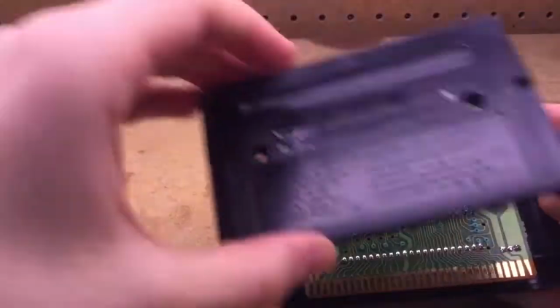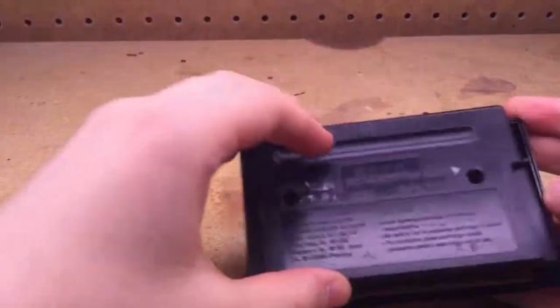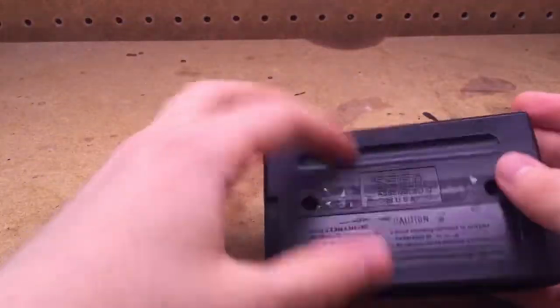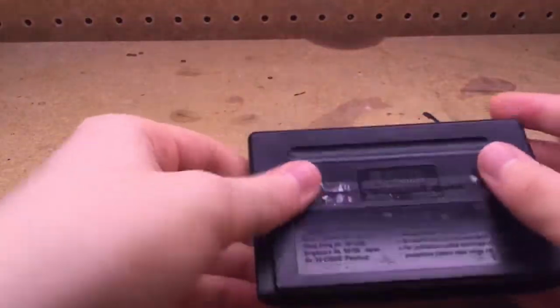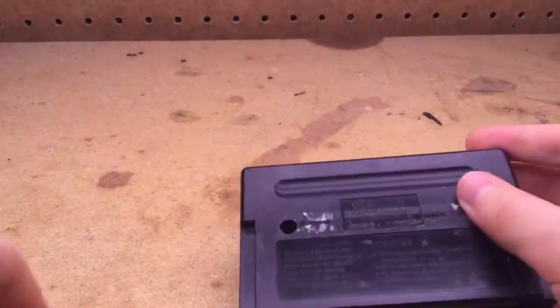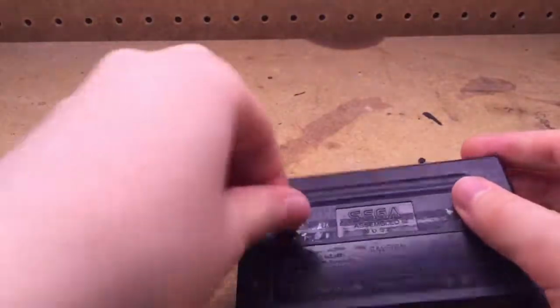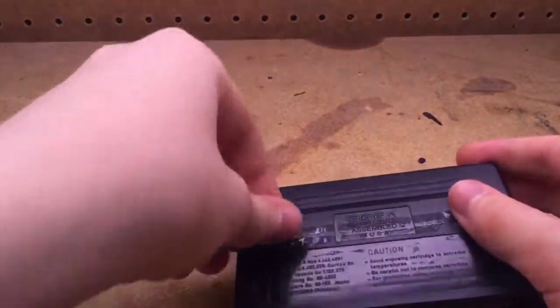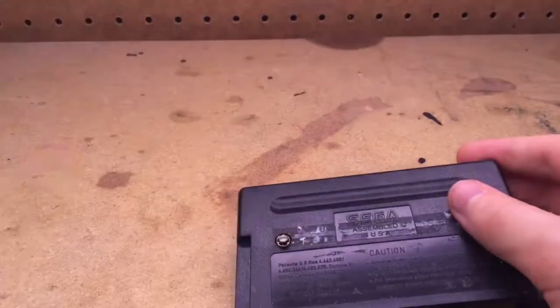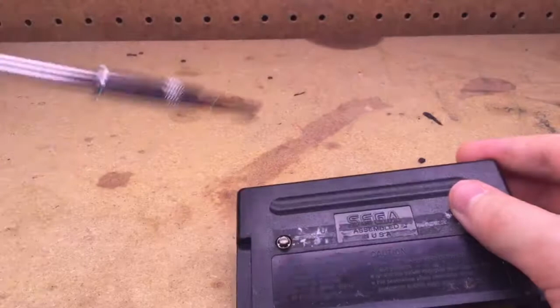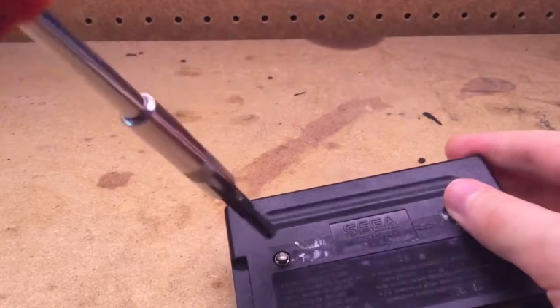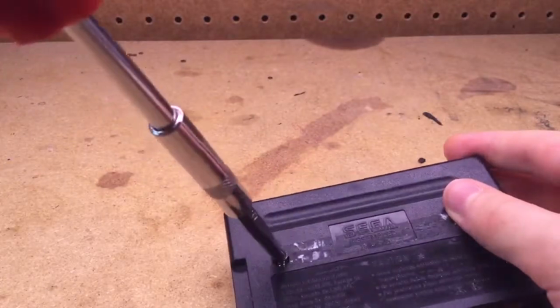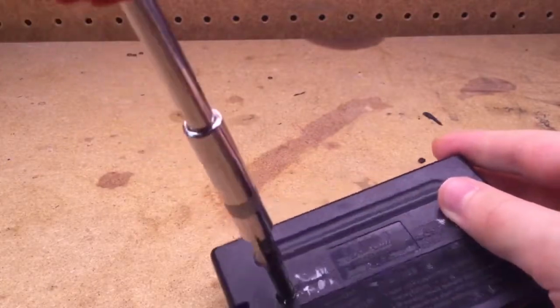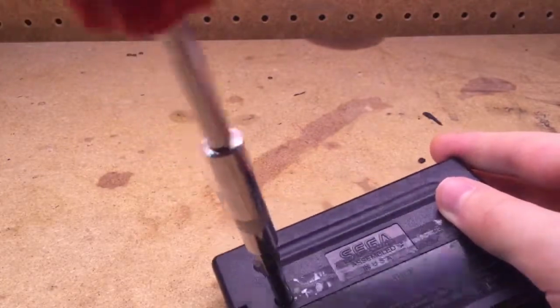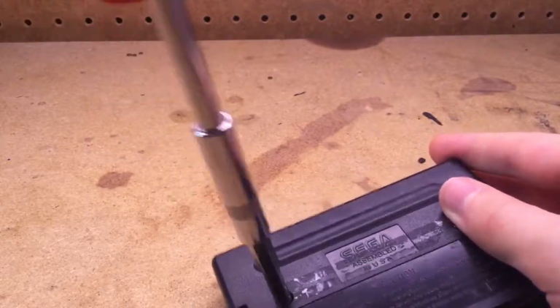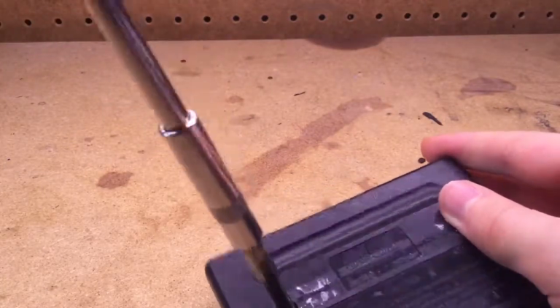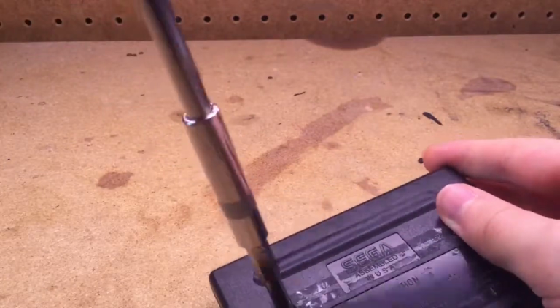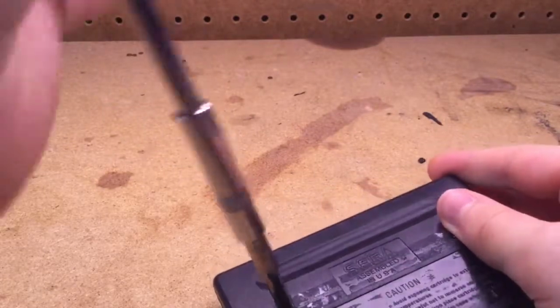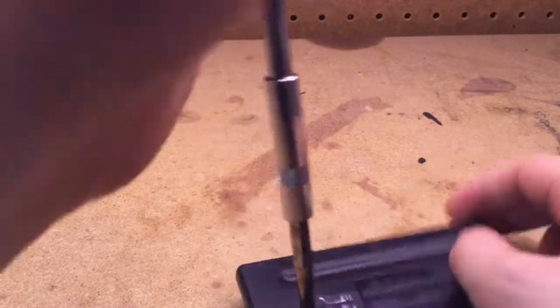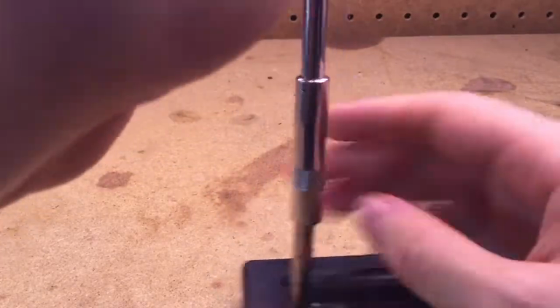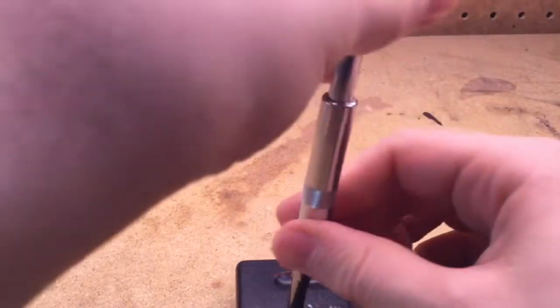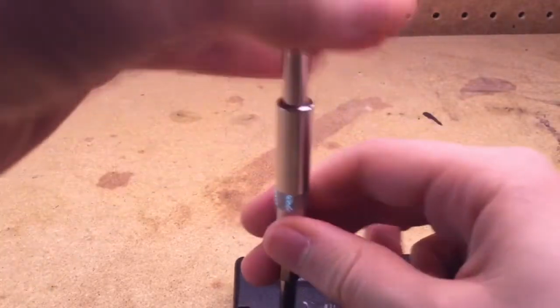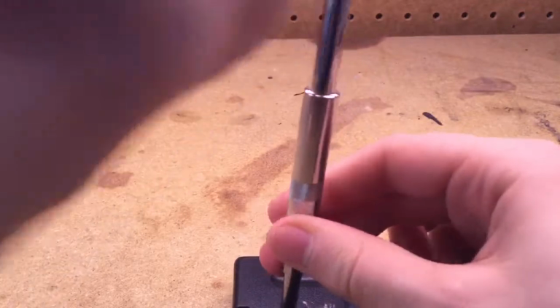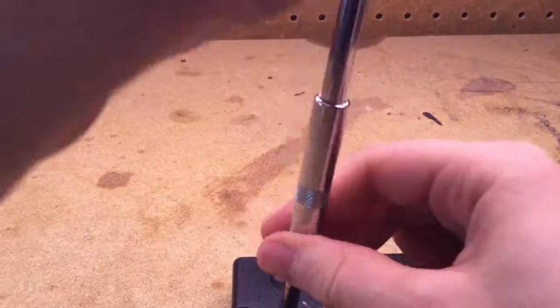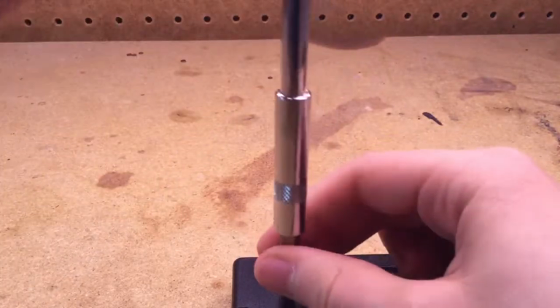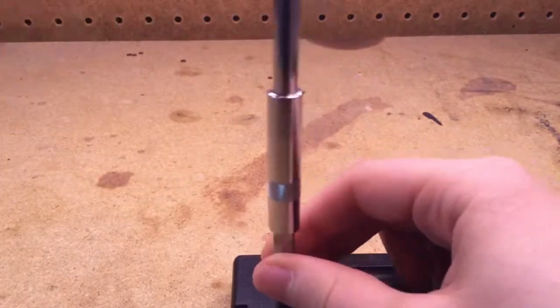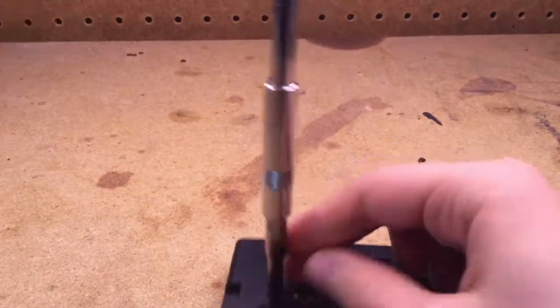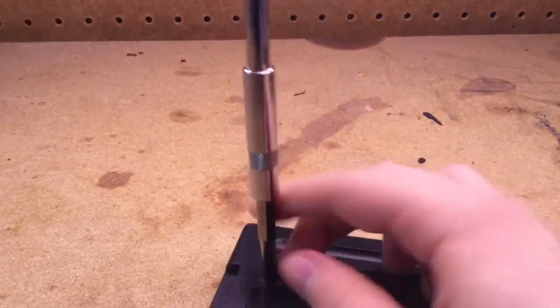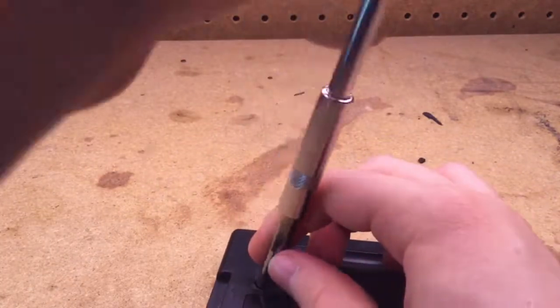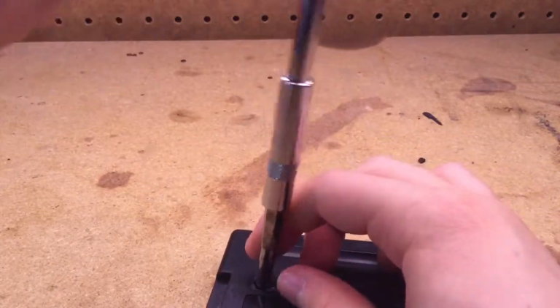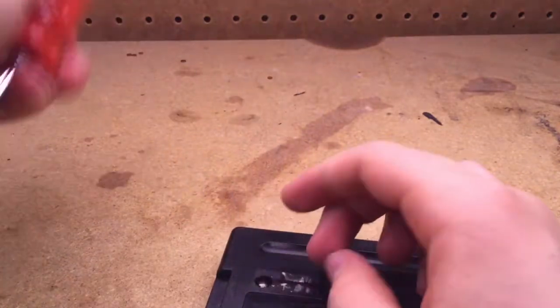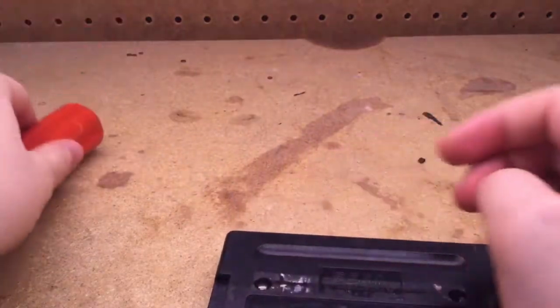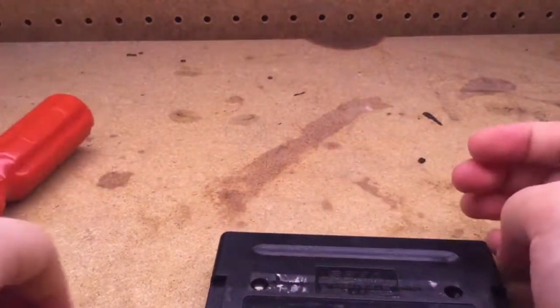Take your back piece, stick it back on there like that. And then put both Gamebit screws back in.